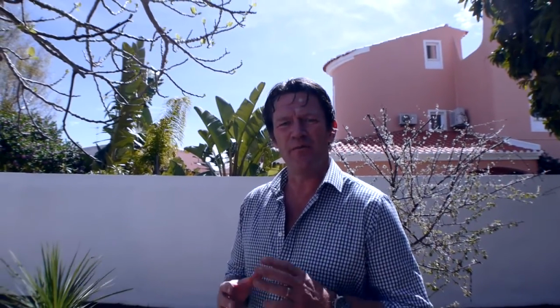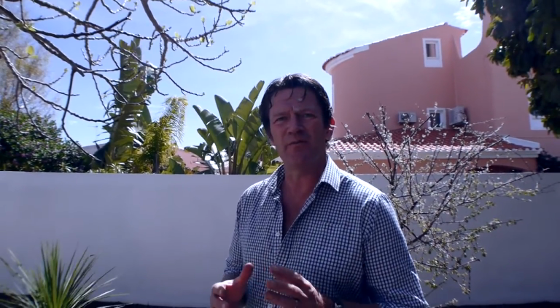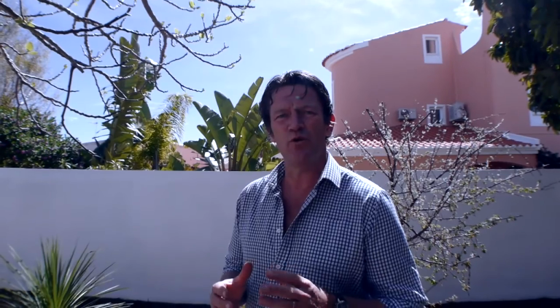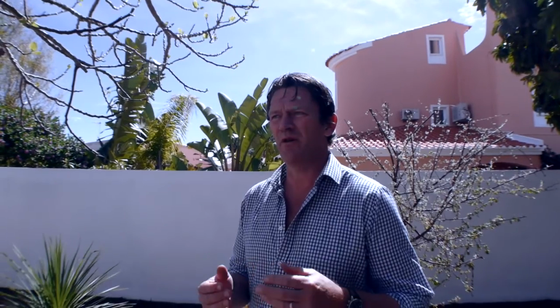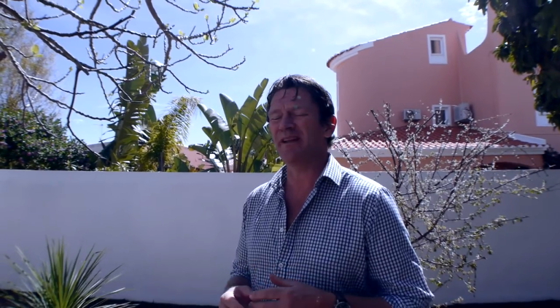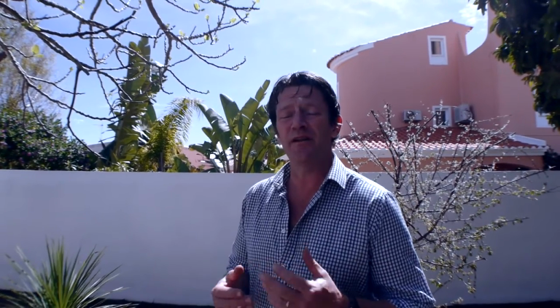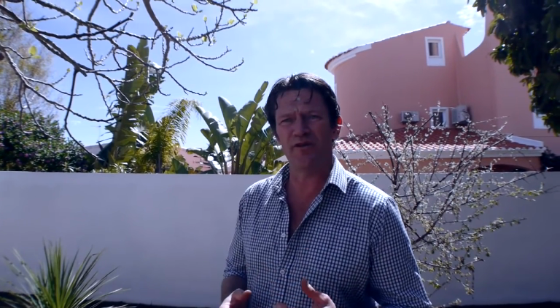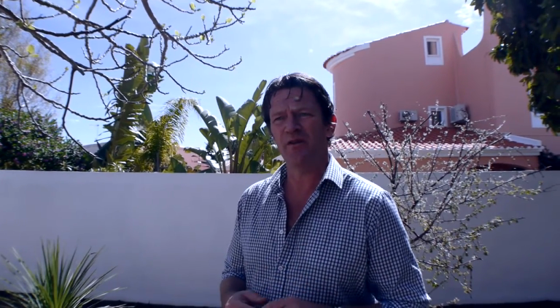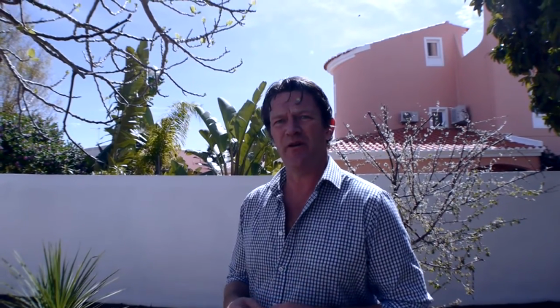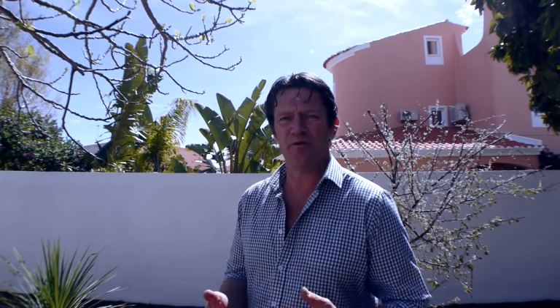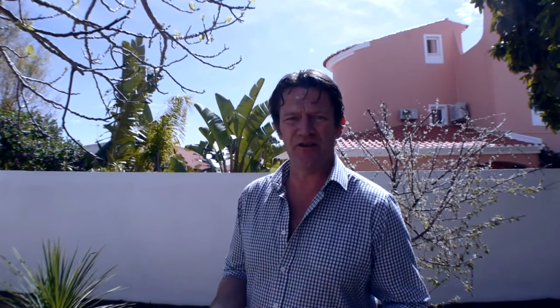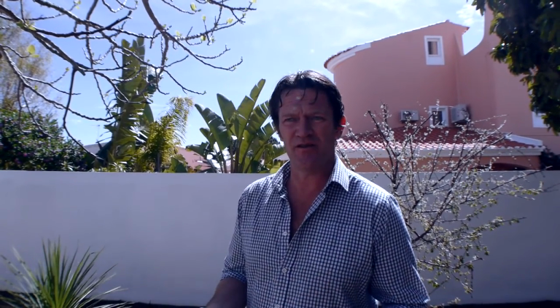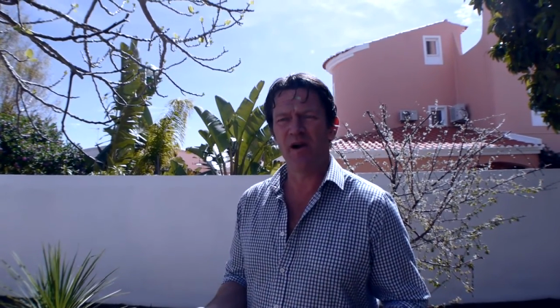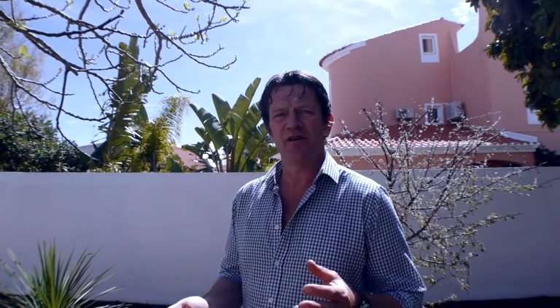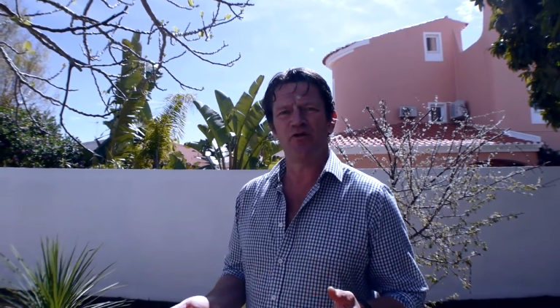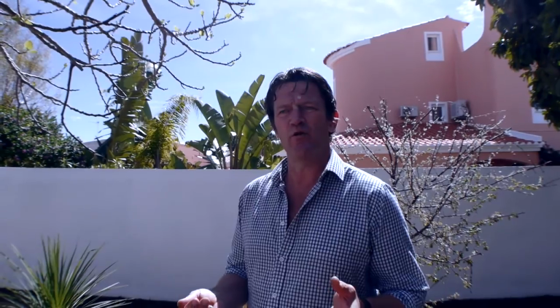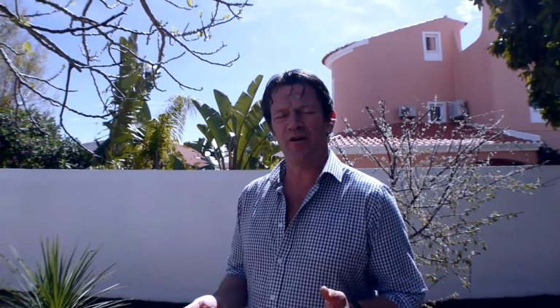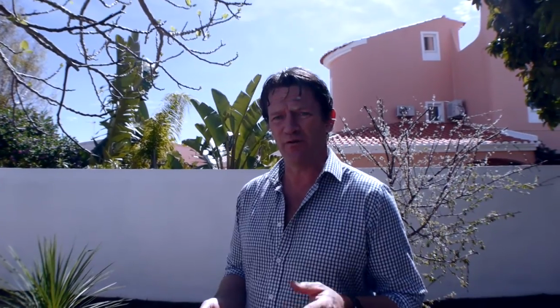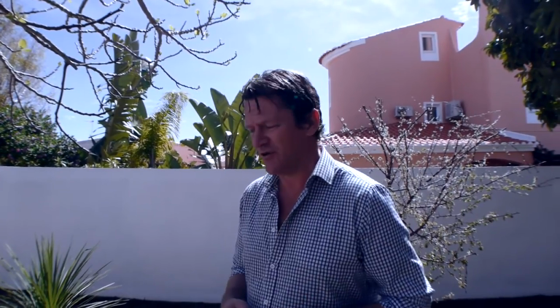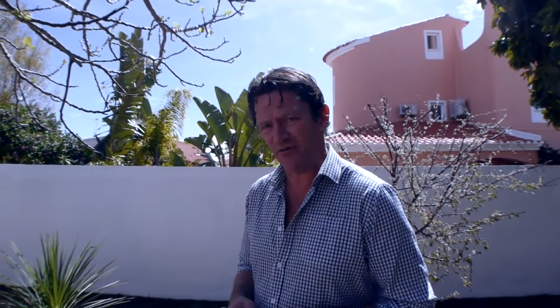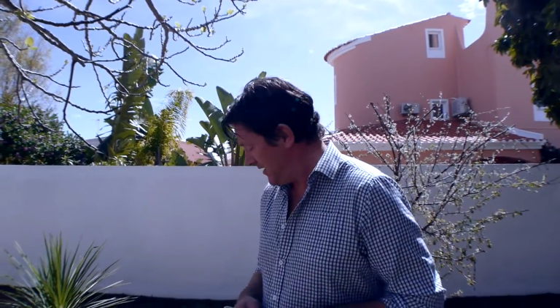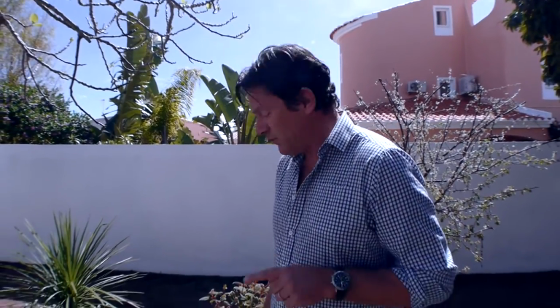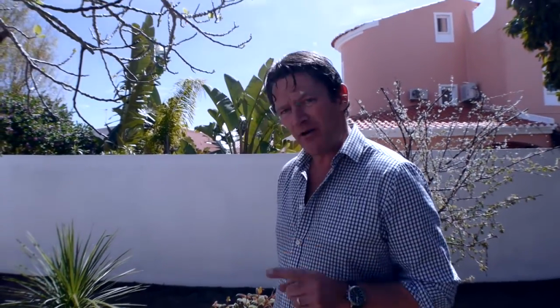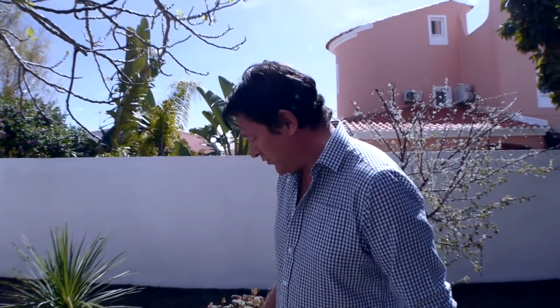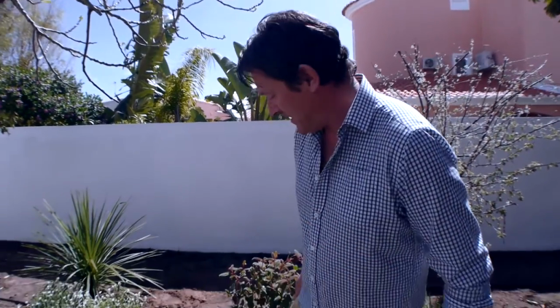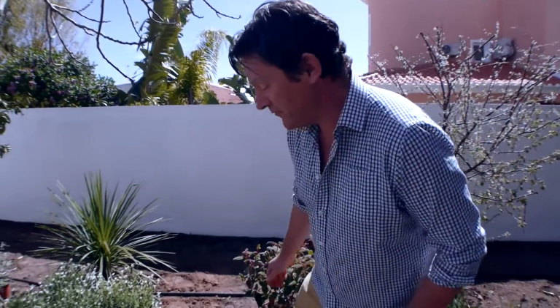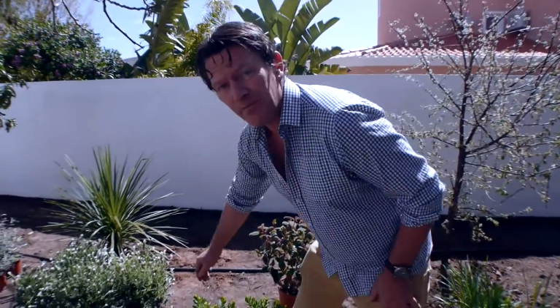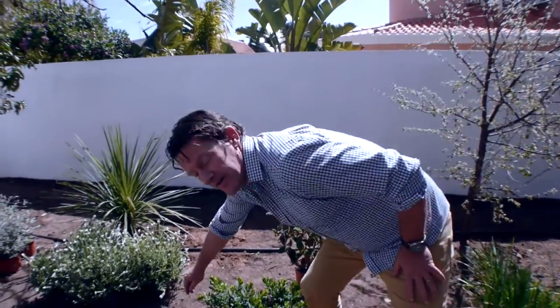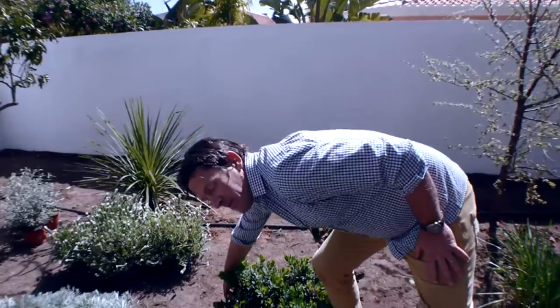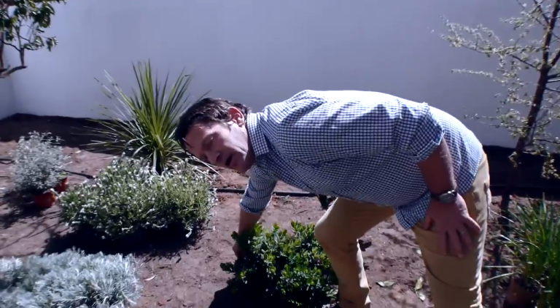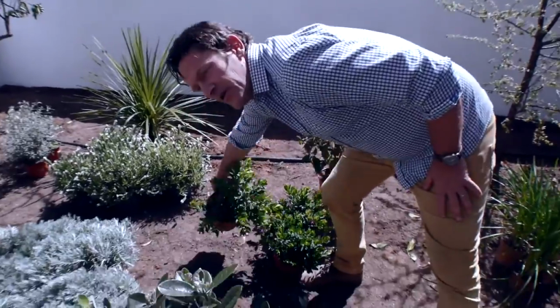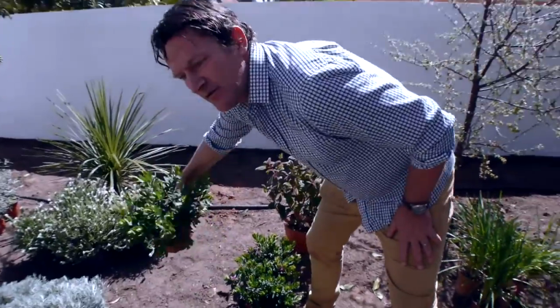There might be too much water, there might be too little water, or you may not have a proper irrigation system, so you want a dry form of gardening — which we'll touch on later on. But one plant I'm going to talk about now is Polygala myrtifolia.